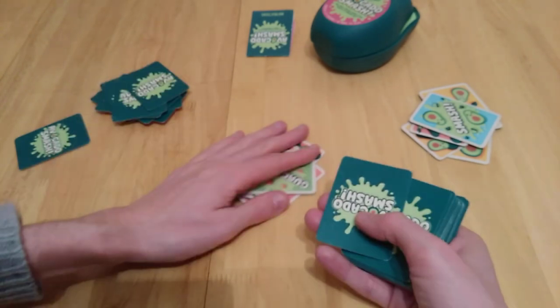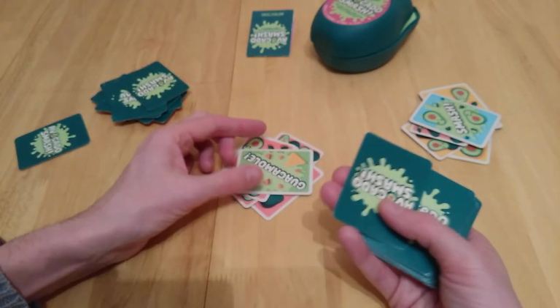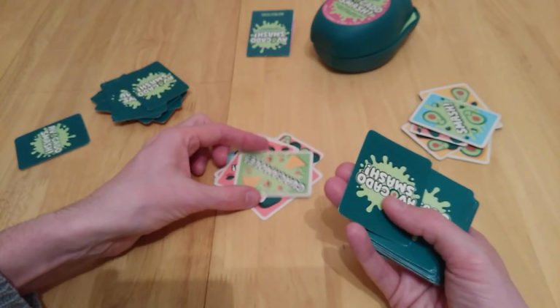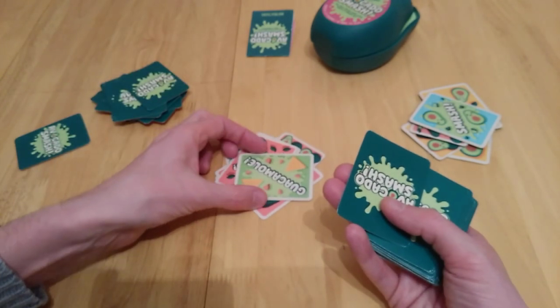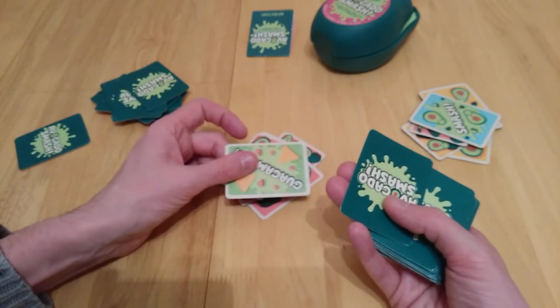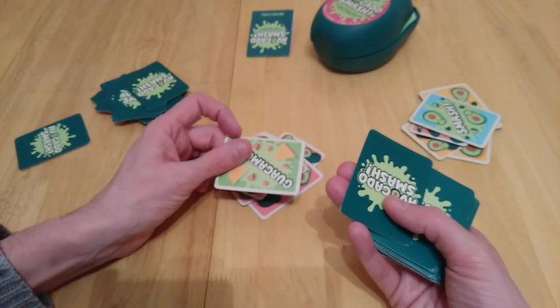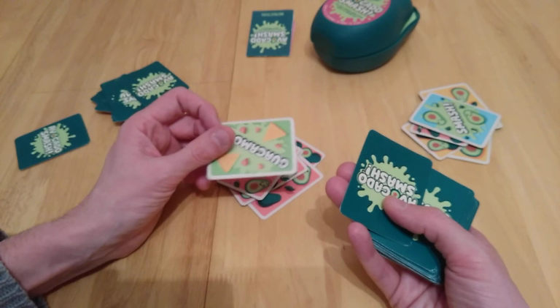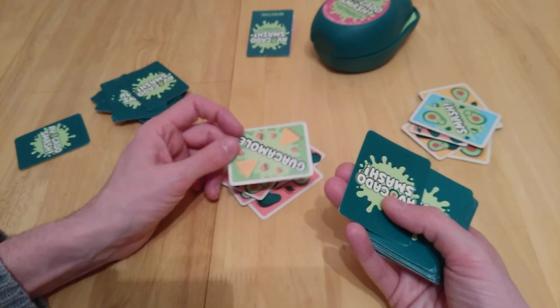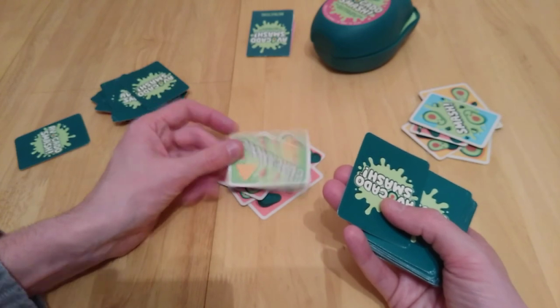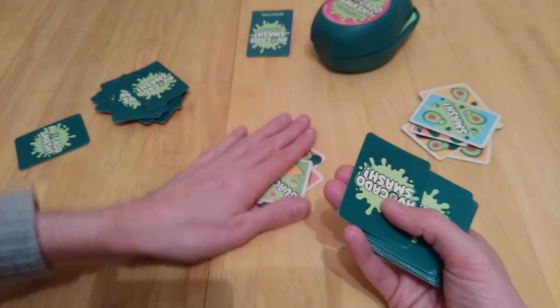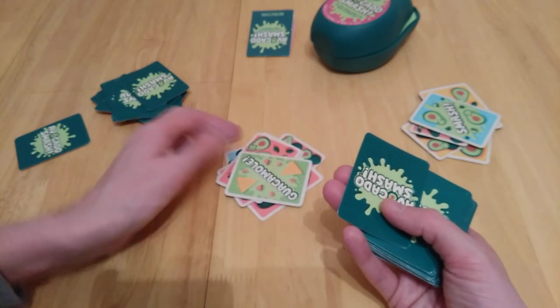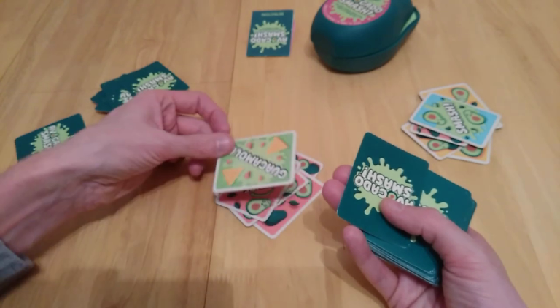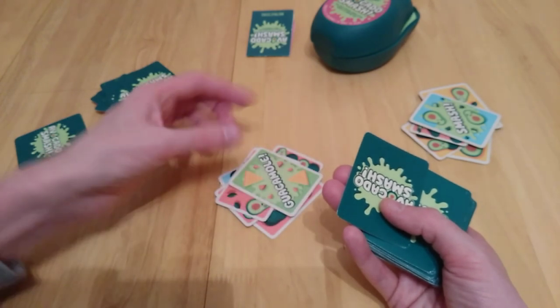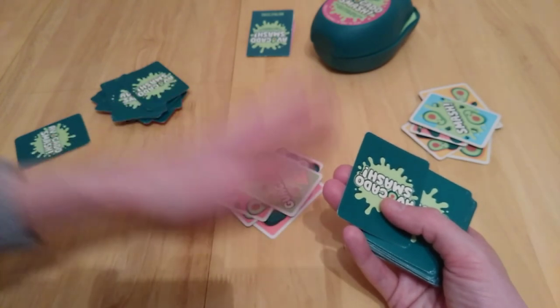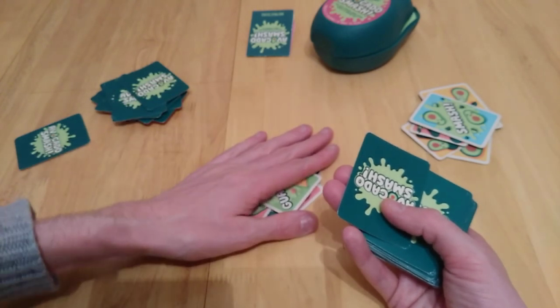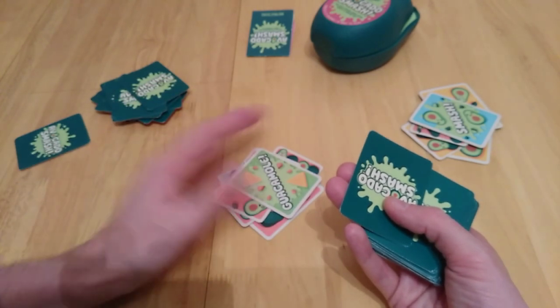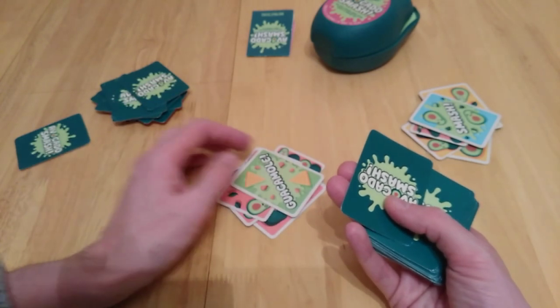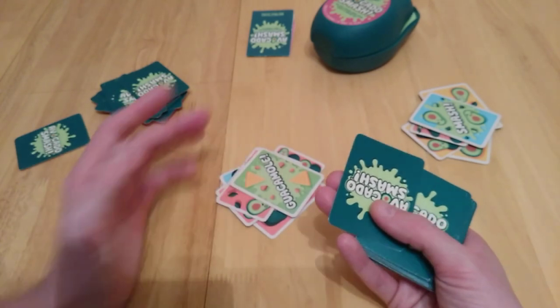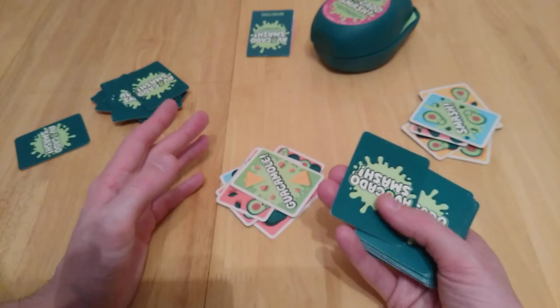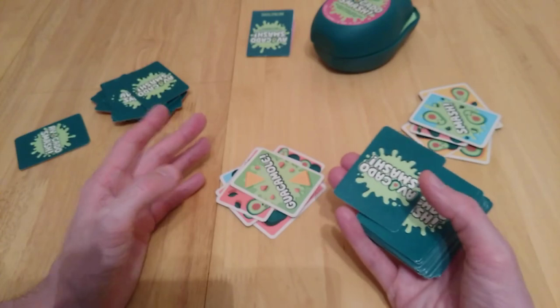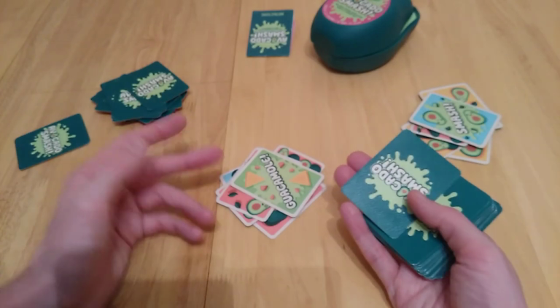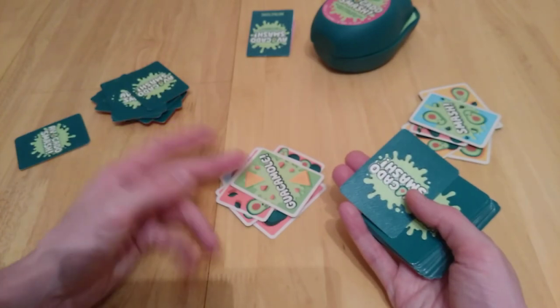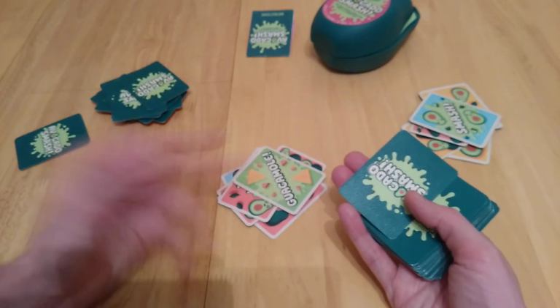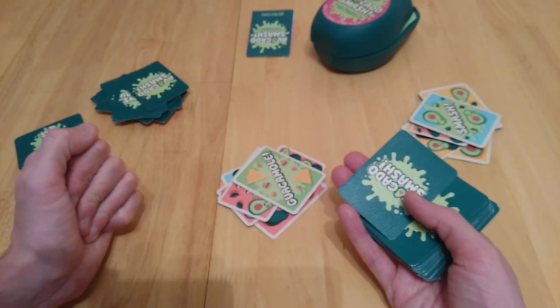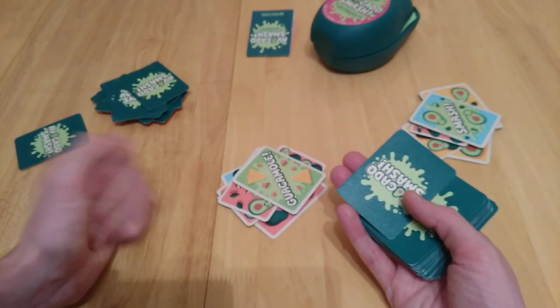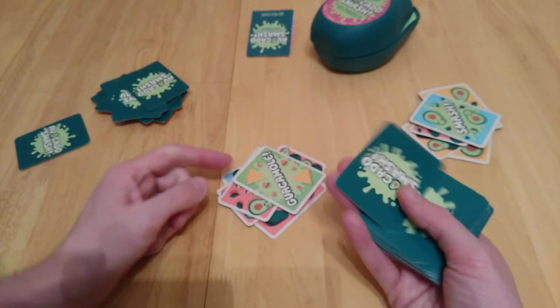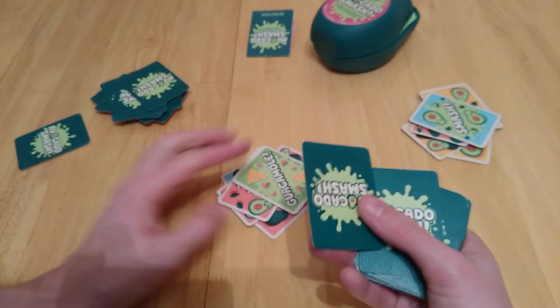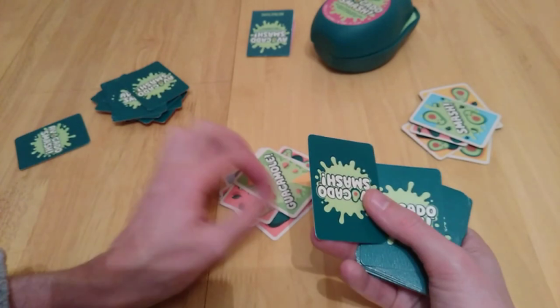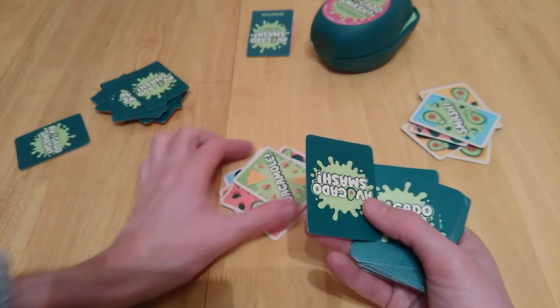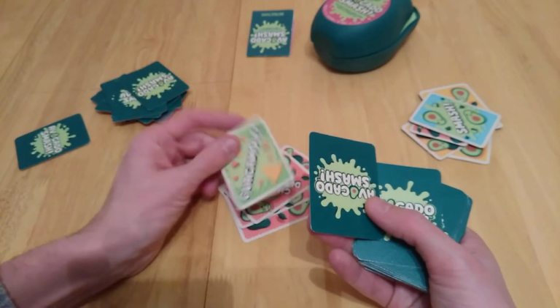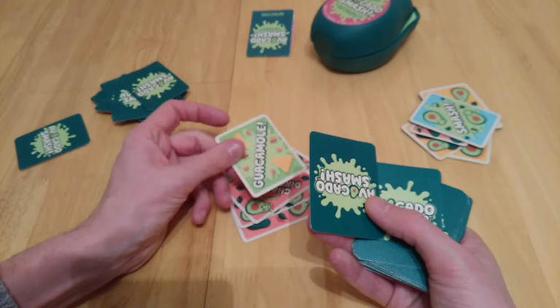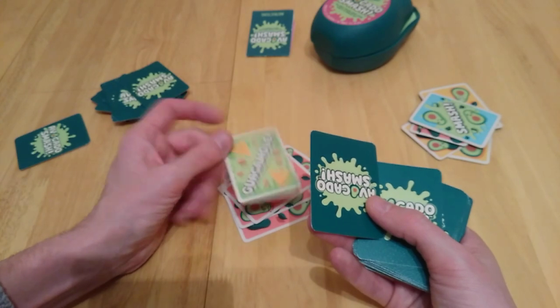Guacamole! In this case, it's the last person to say 'Guacamole' who gets the card. But if you do that, you're getting the card, so you don't want to be slamming this time — no smashing, just saying 'Guacamole.' The last person to say Guacamole gets the card. I happen to be quite bad at remembering to say it.